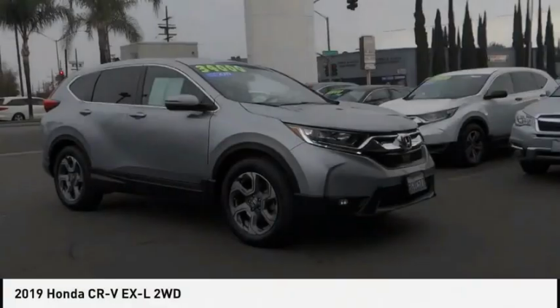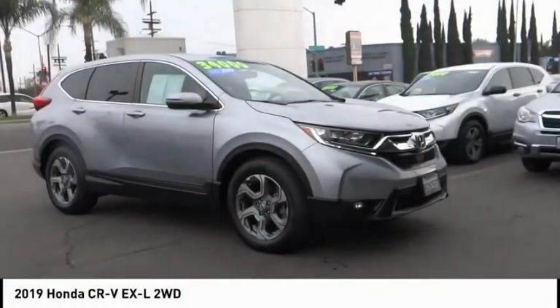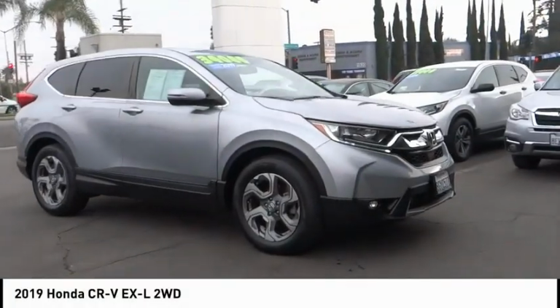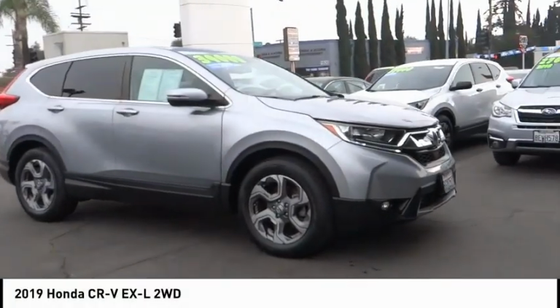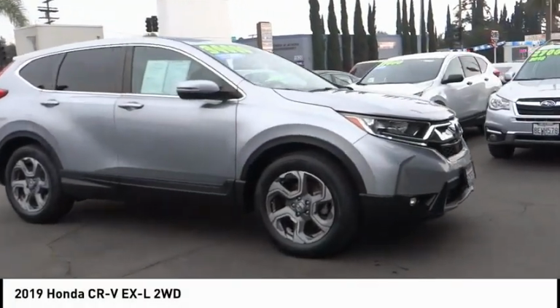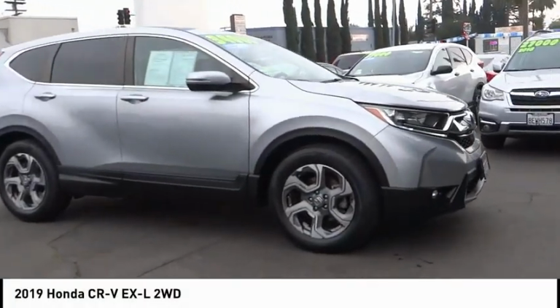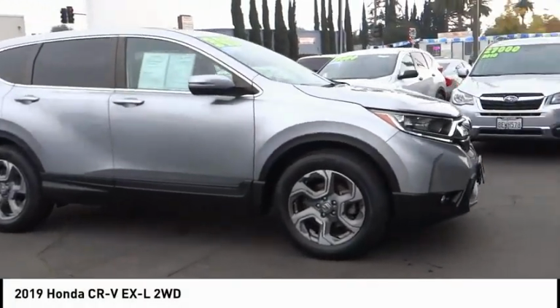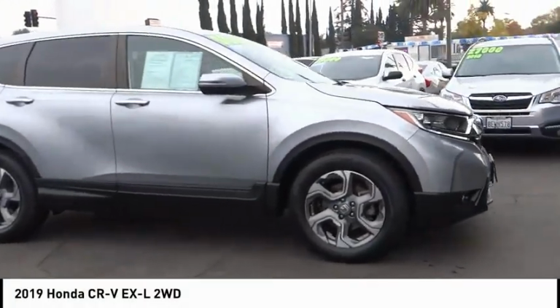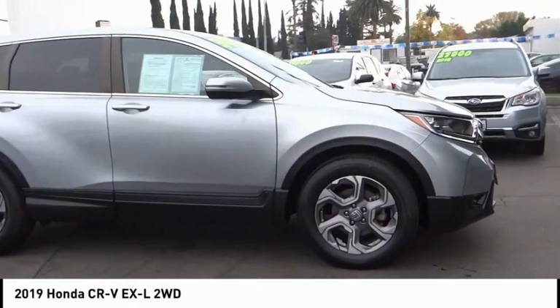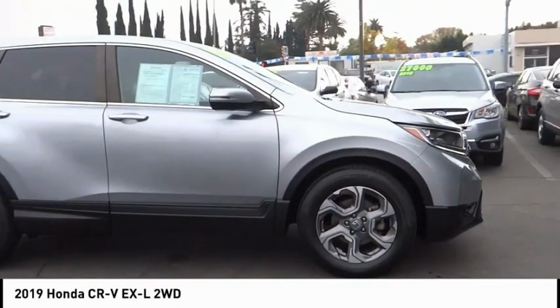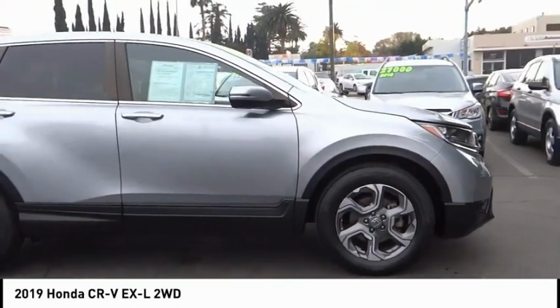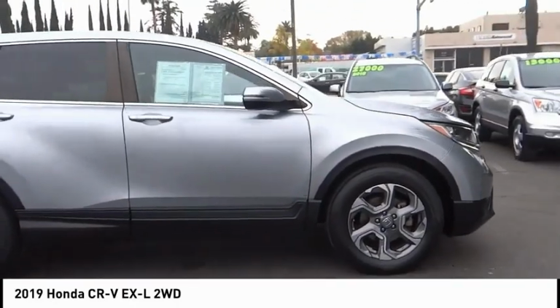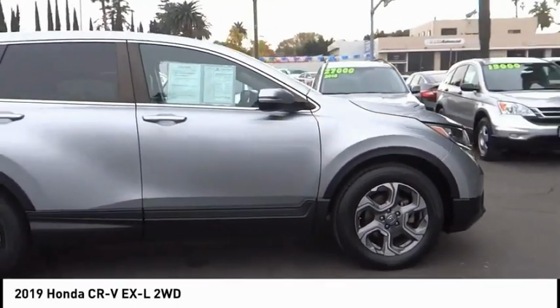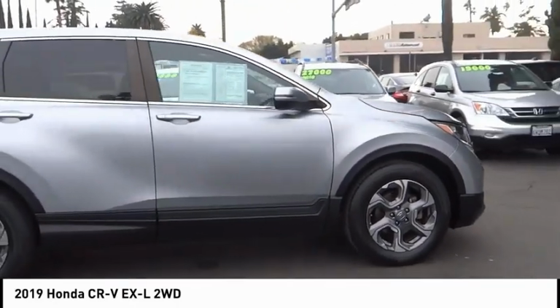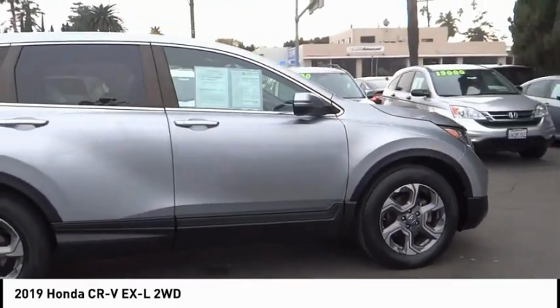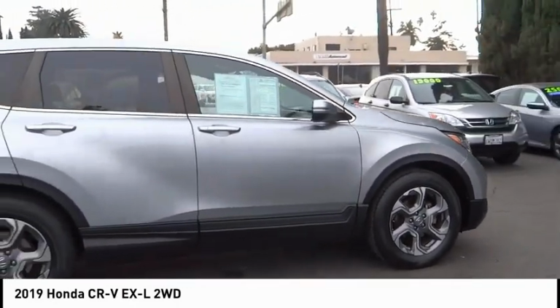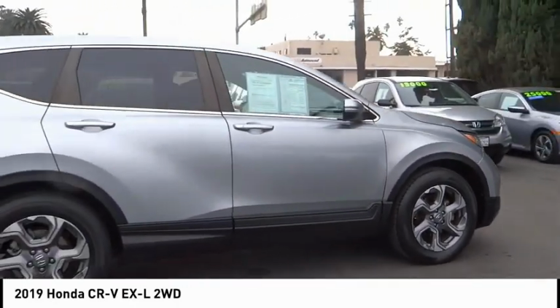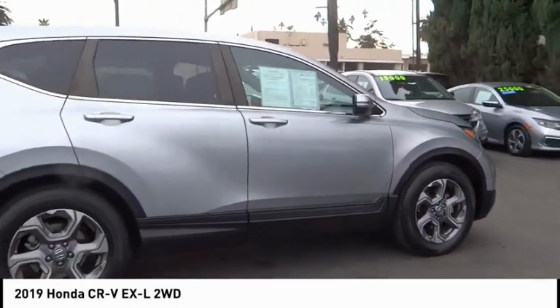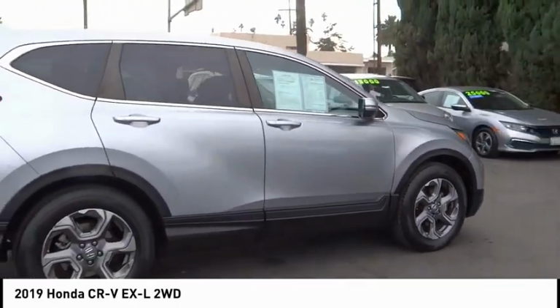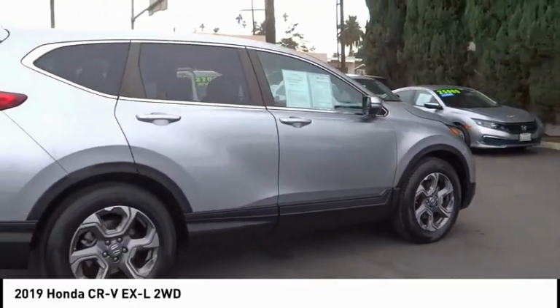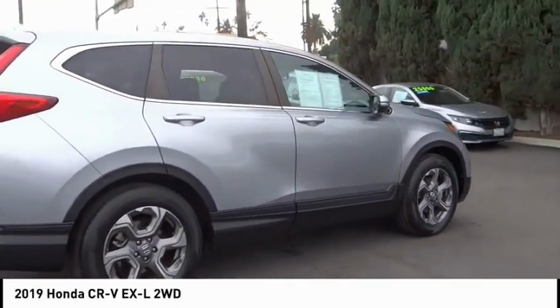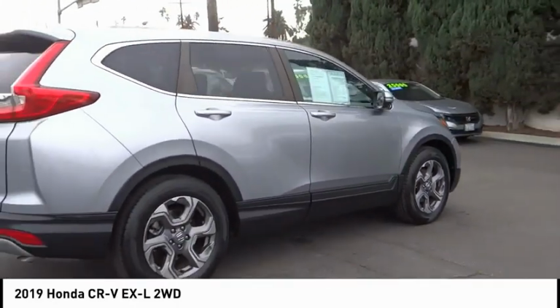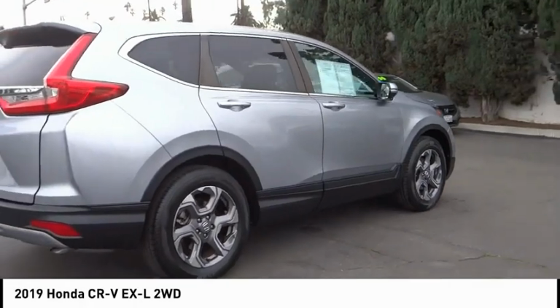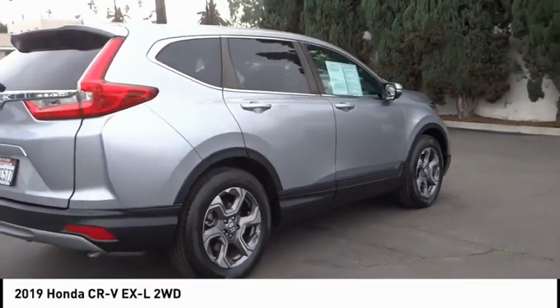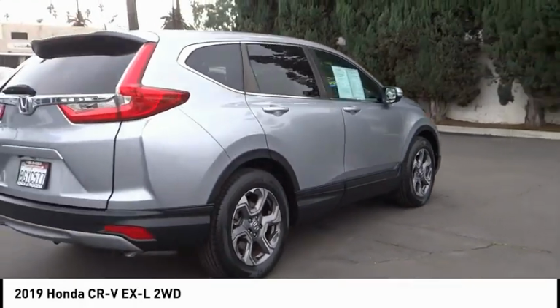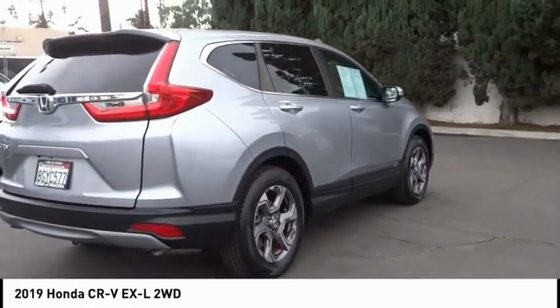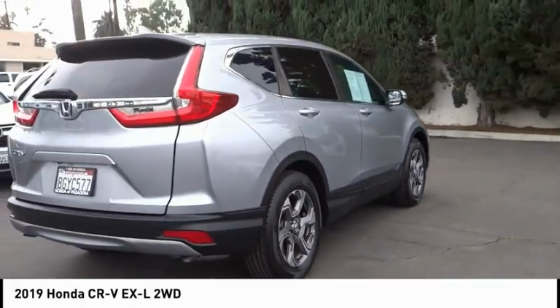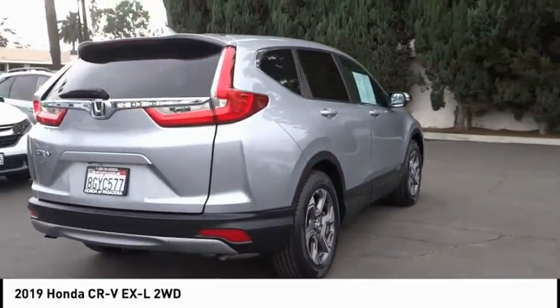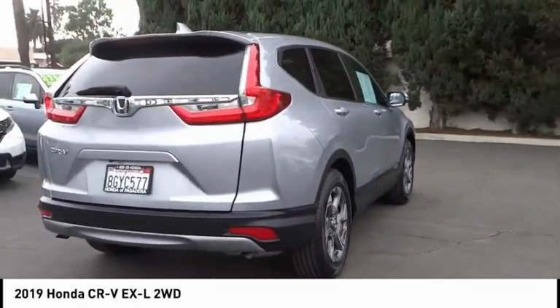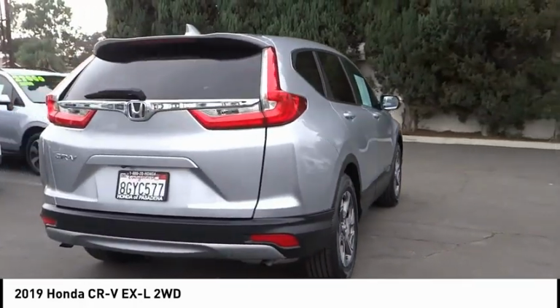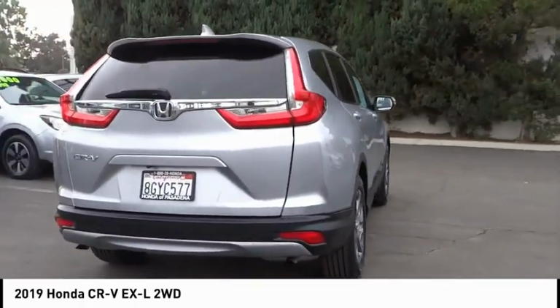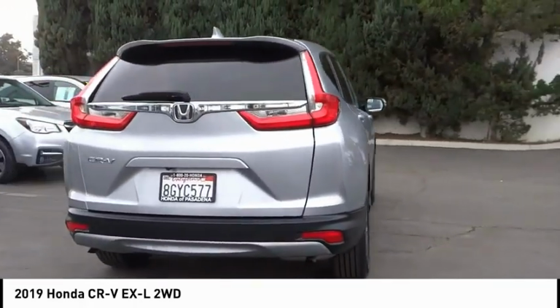You are going to love the 2019 CR-V — a top recommended vehicle because of its car-like driving manners, good value, cool technology, and comfy interior.